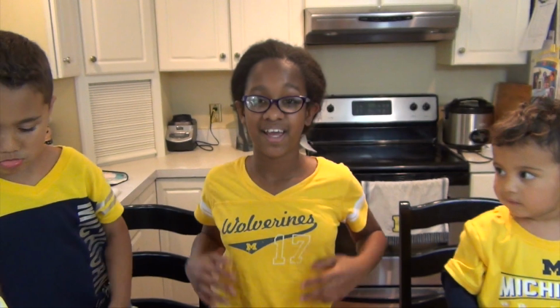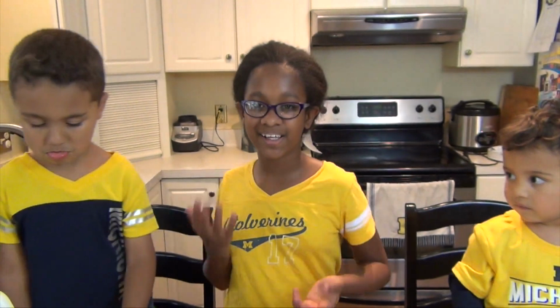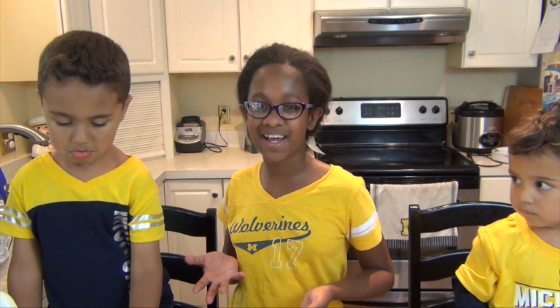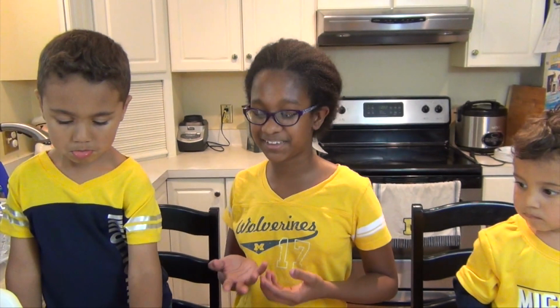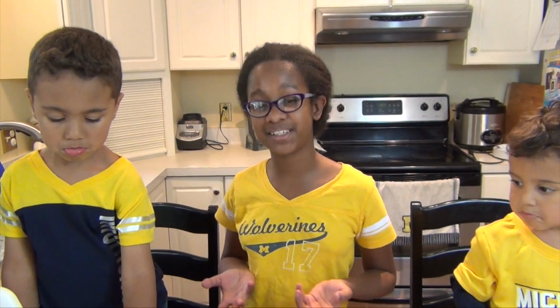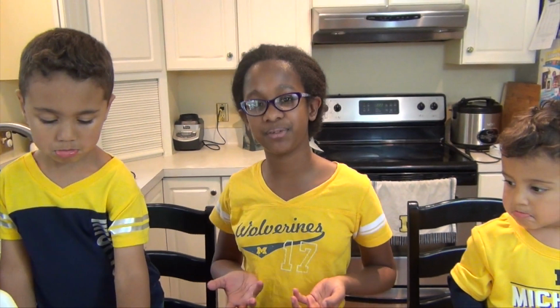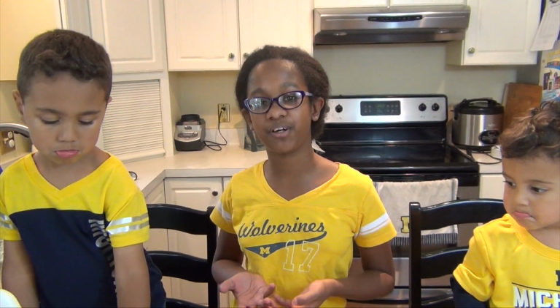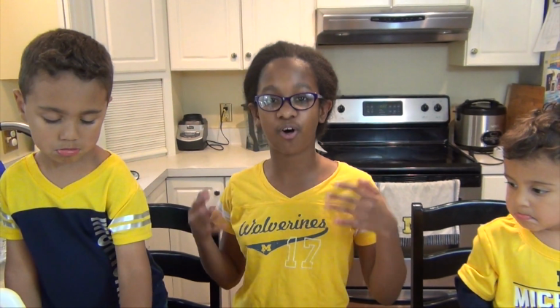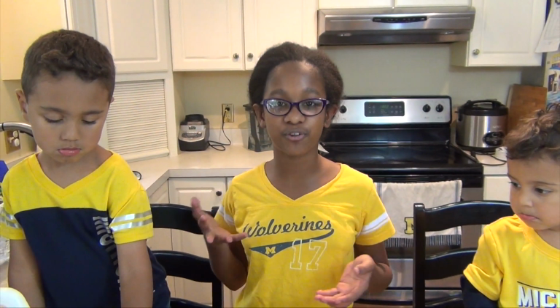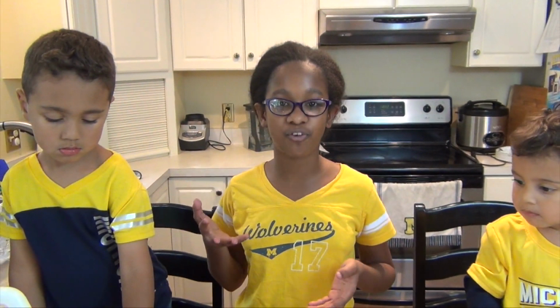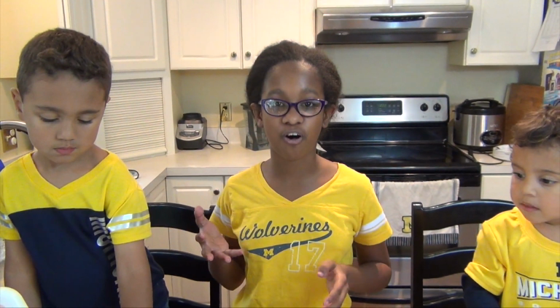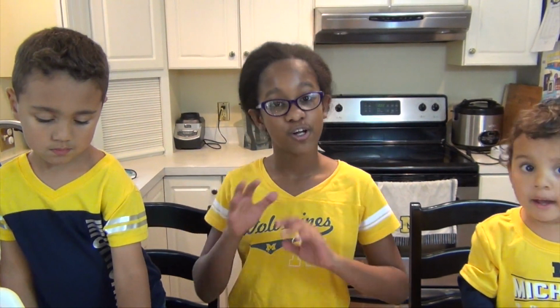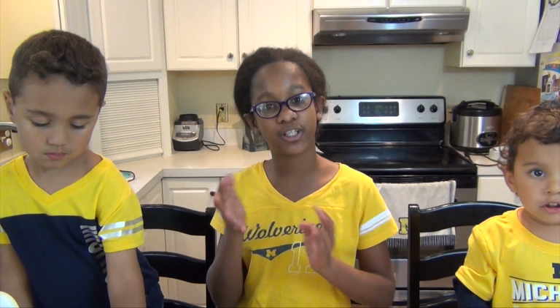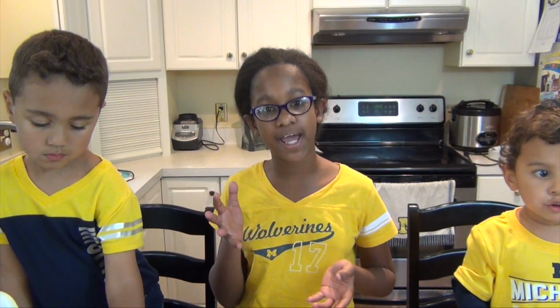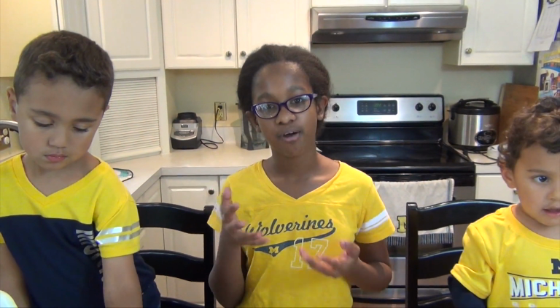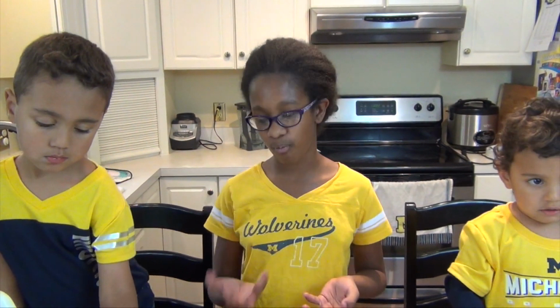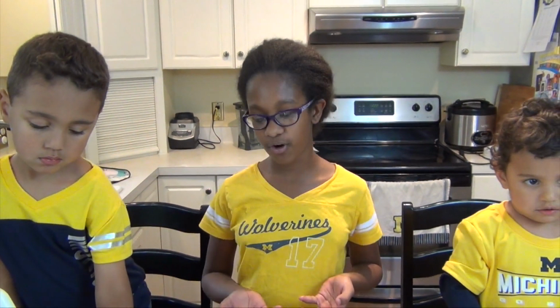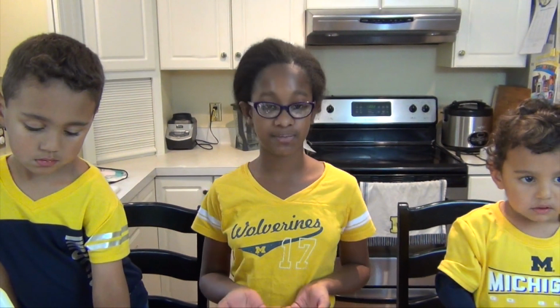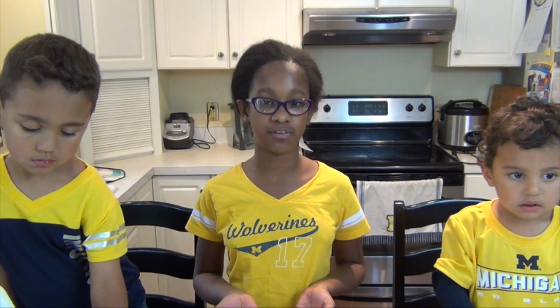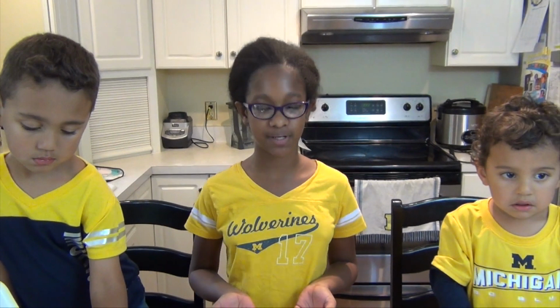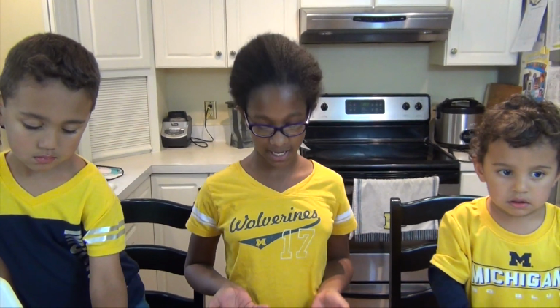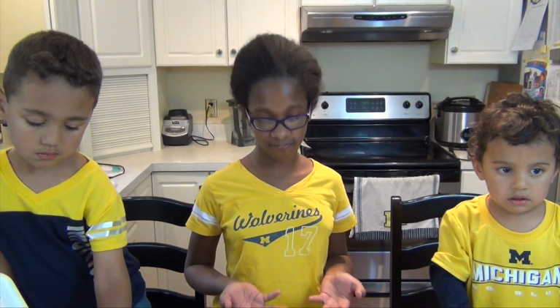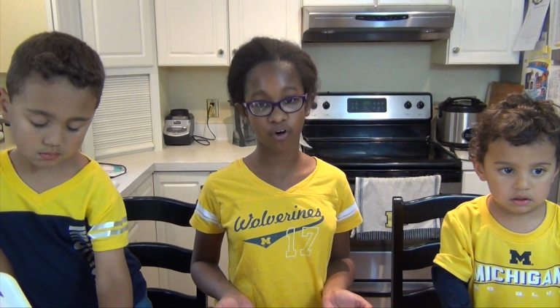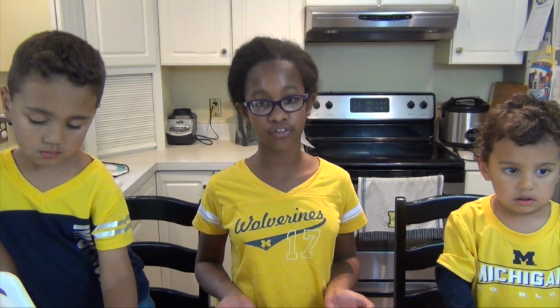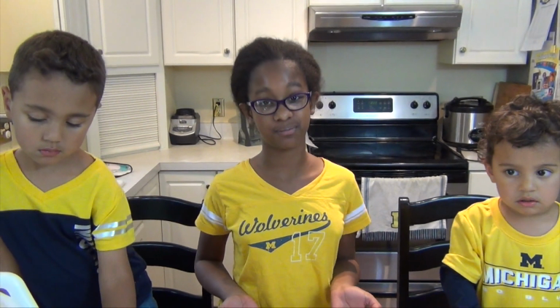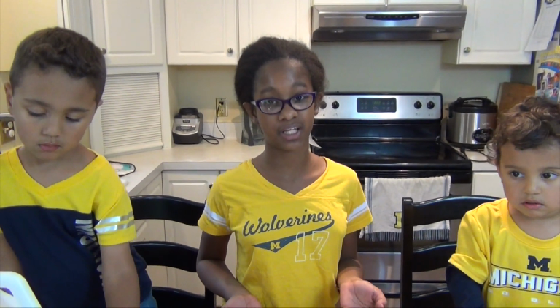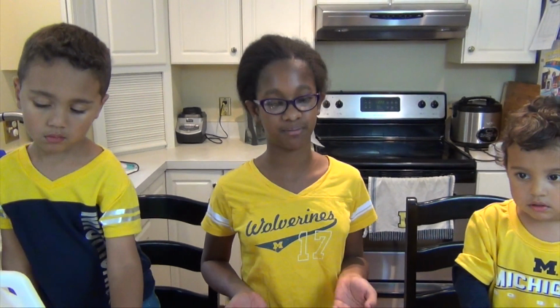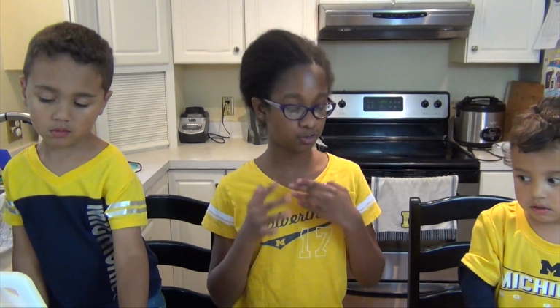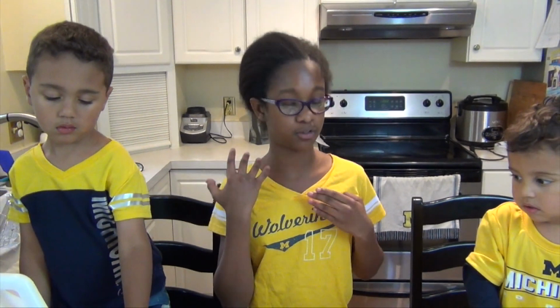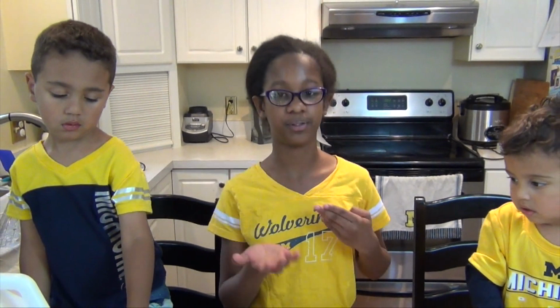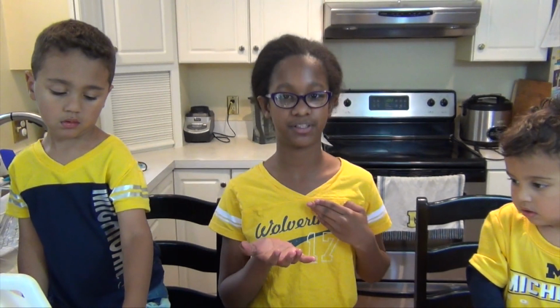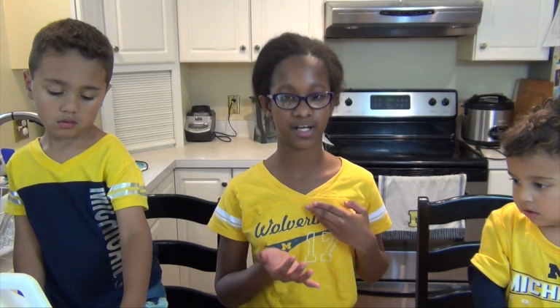Hey guys, it's that time of year. It's almost fall. So today what we're going to be doing is making a fall themed slime. It's called pumpkin slime.